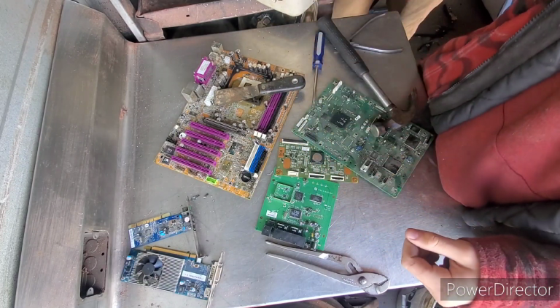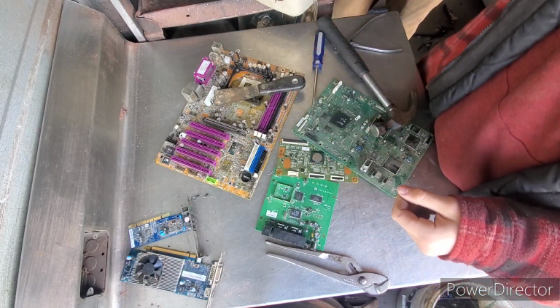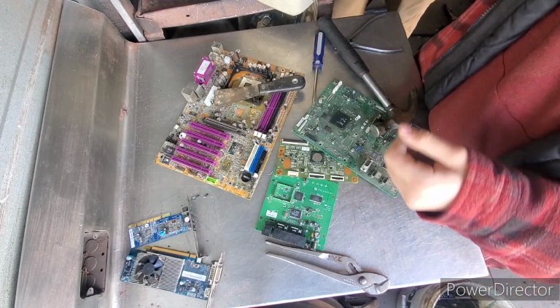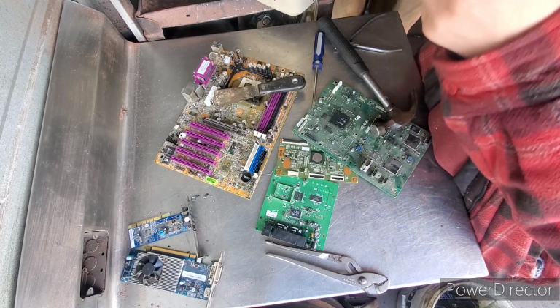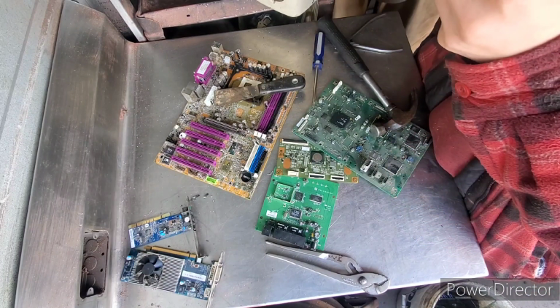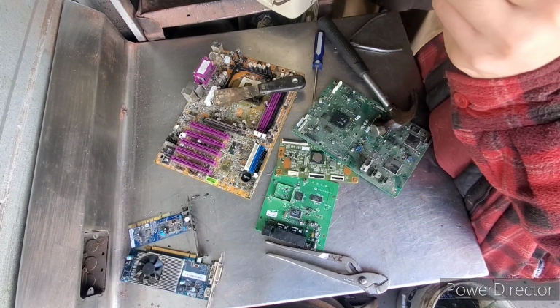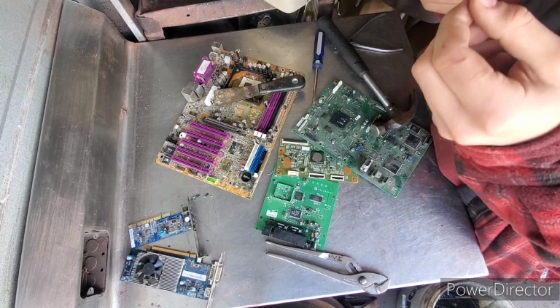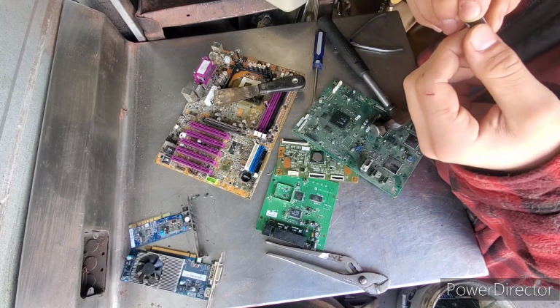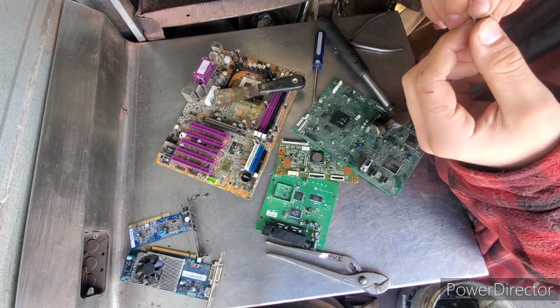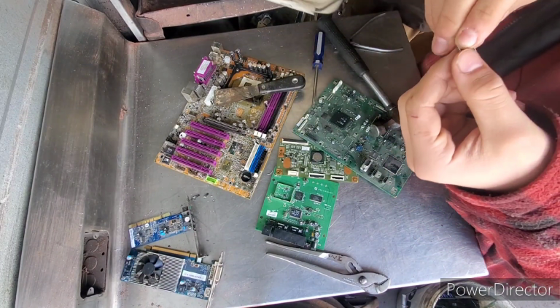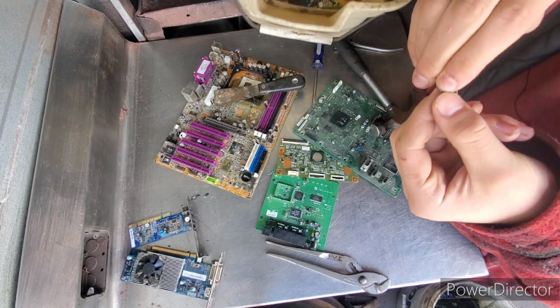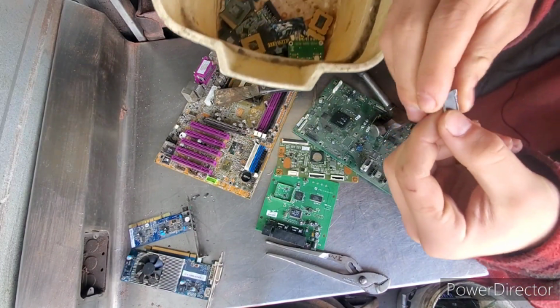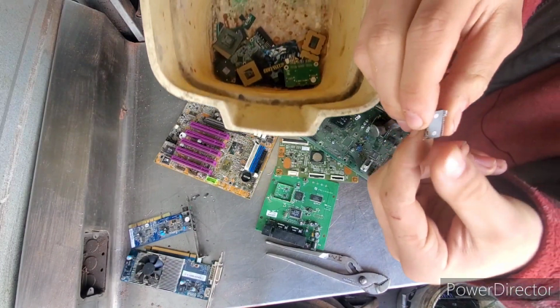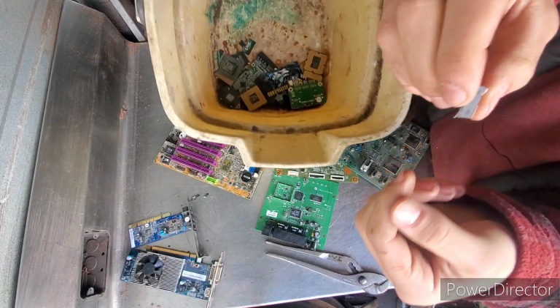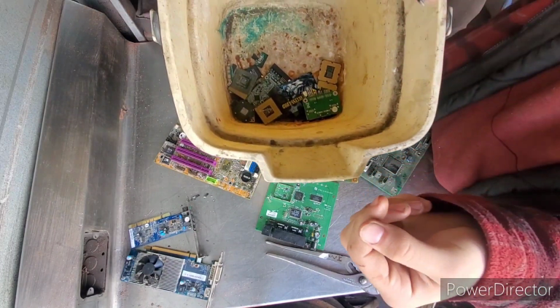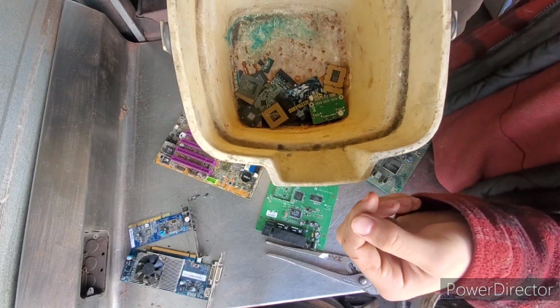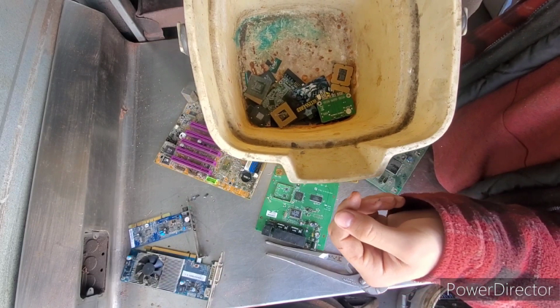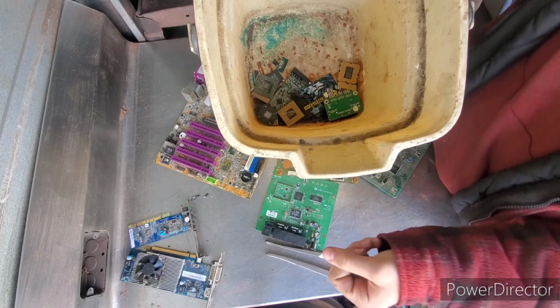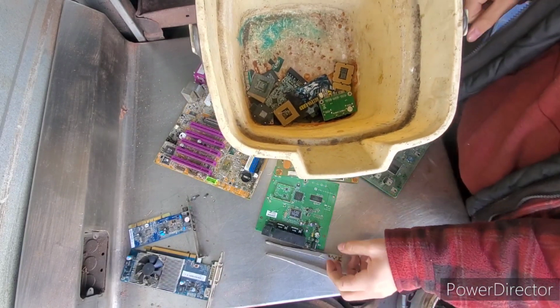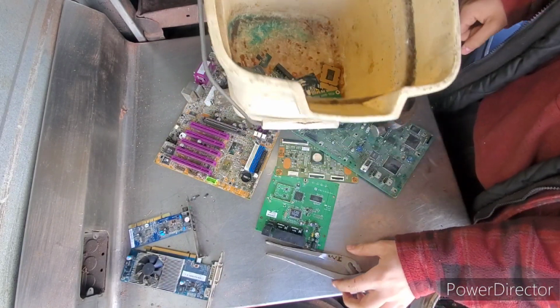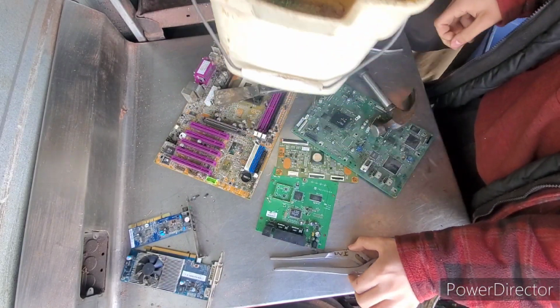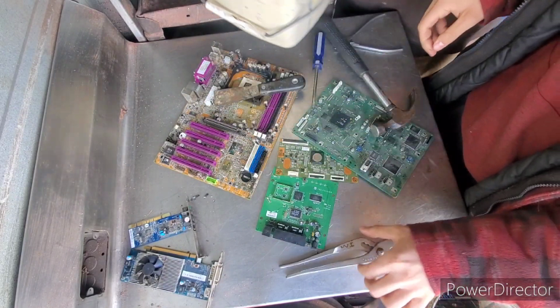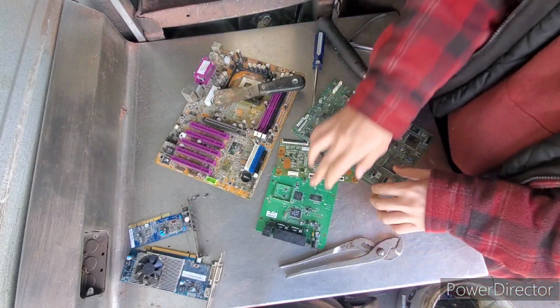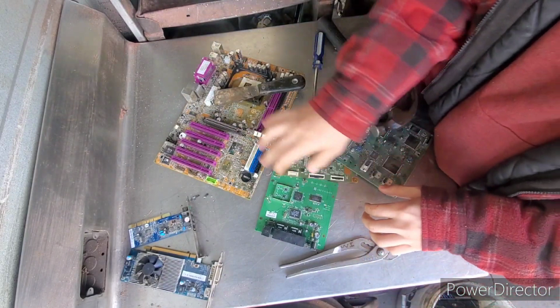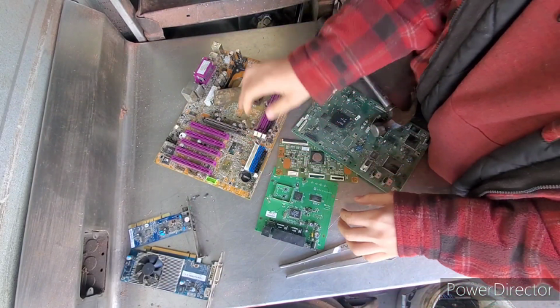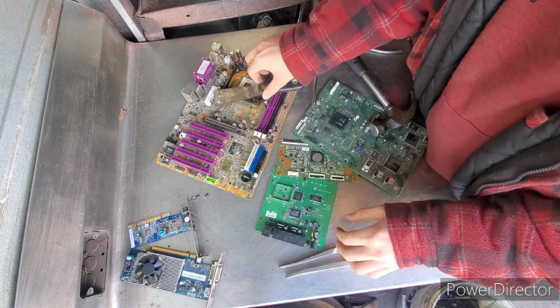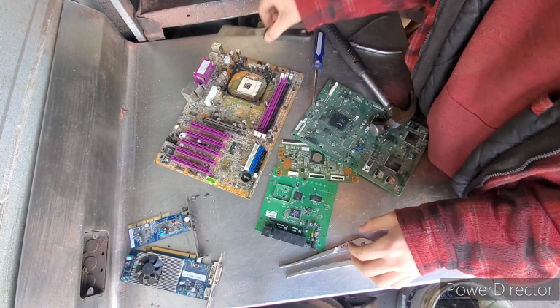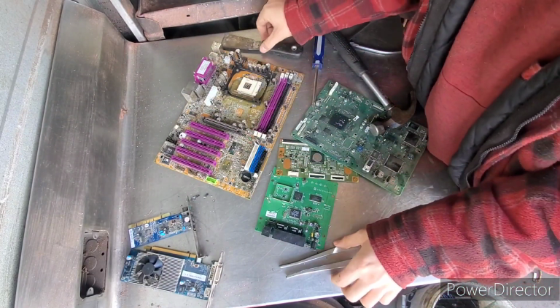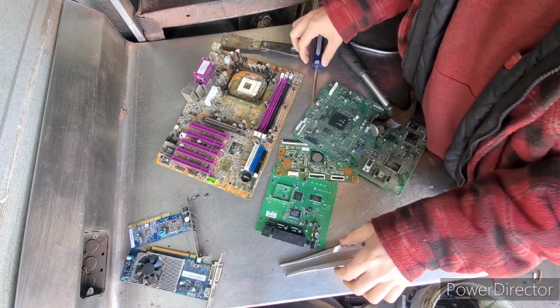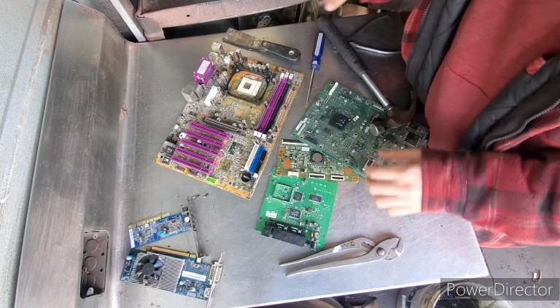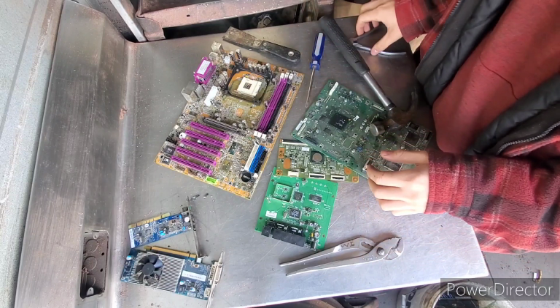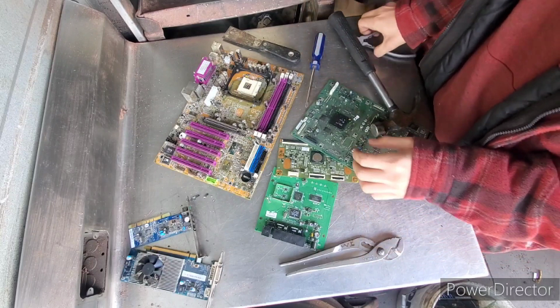Now, why do we take those off? Because inside there's gold — gold bonding wires on the inside. So we want to take all the IC chips off all the boards so we don't lose any gold.